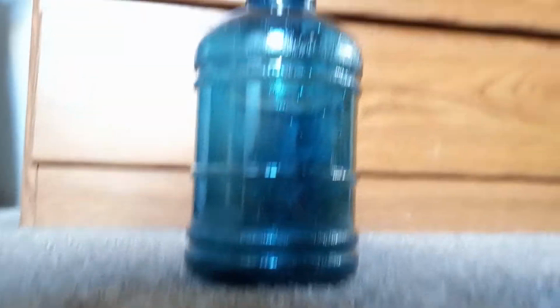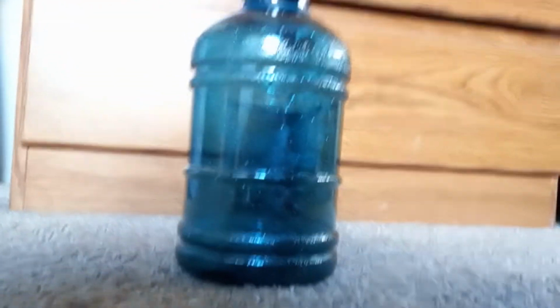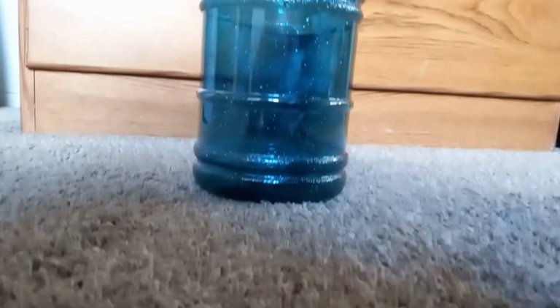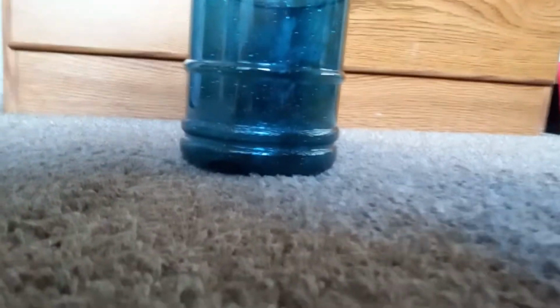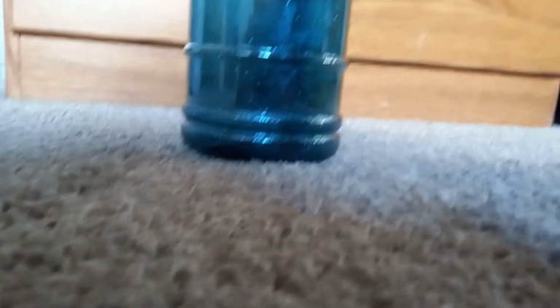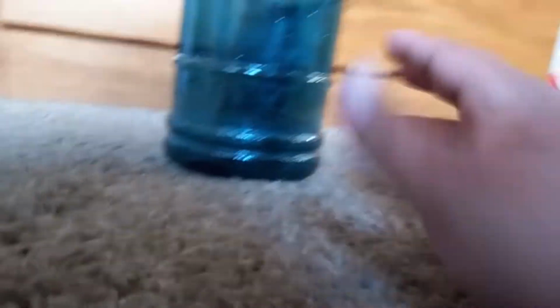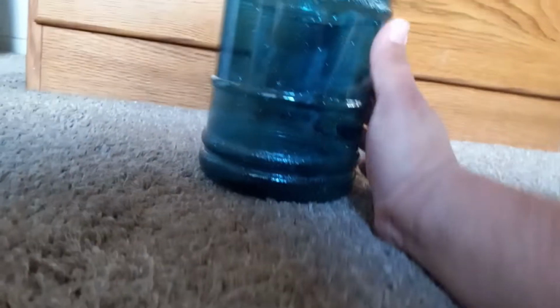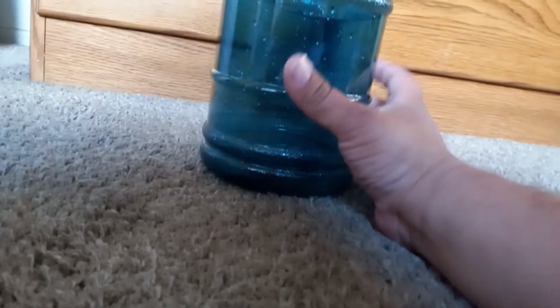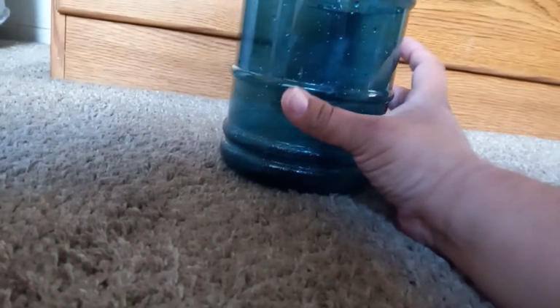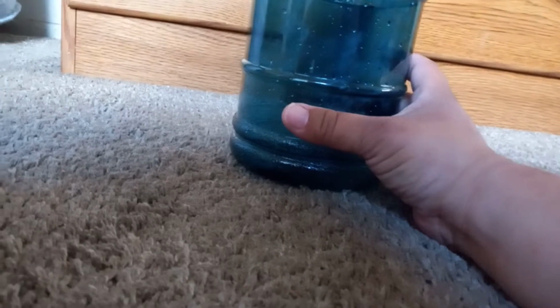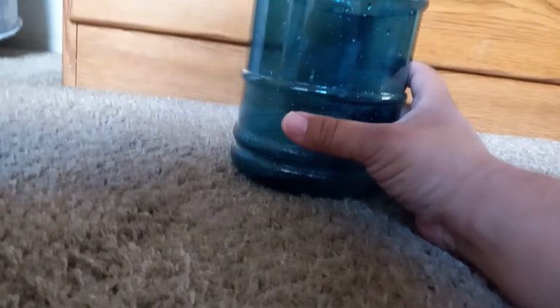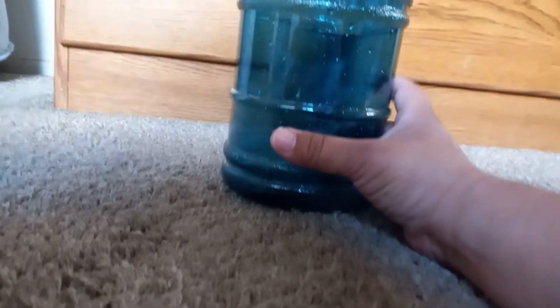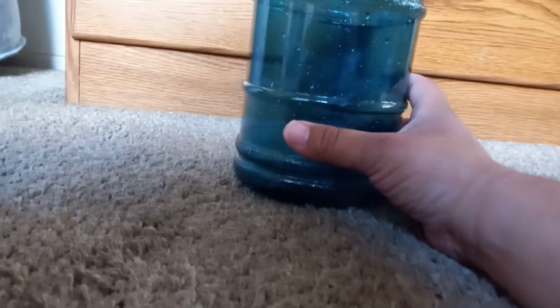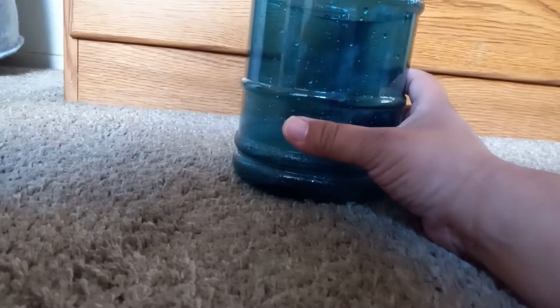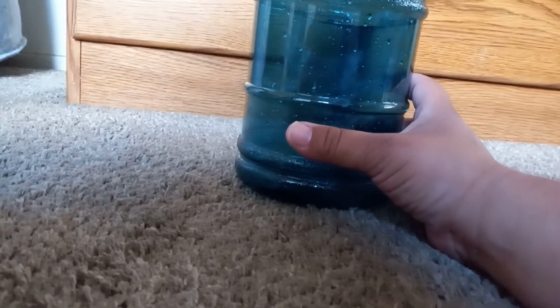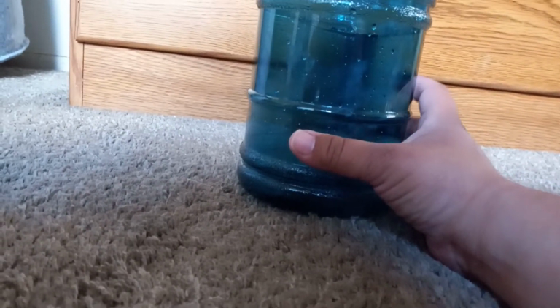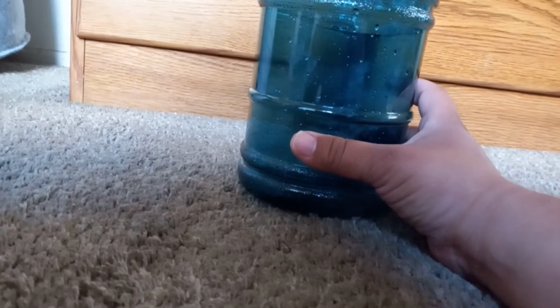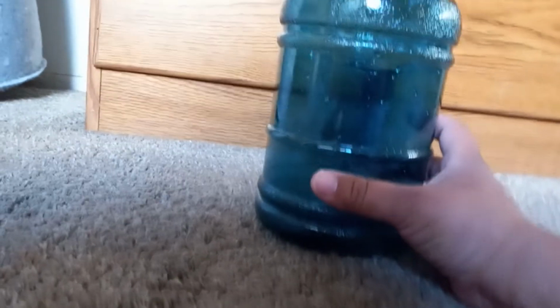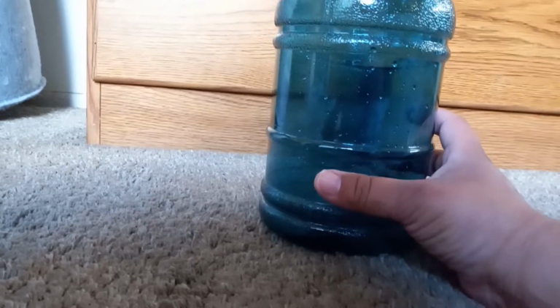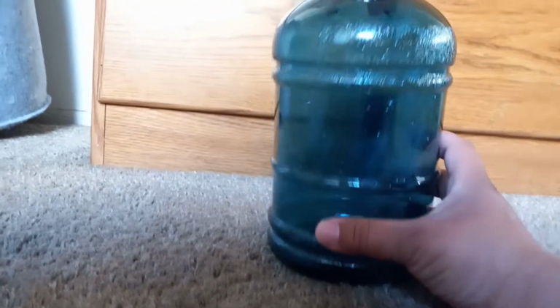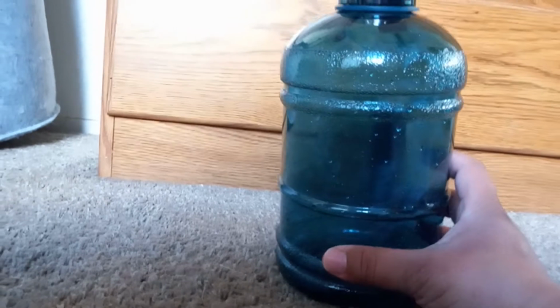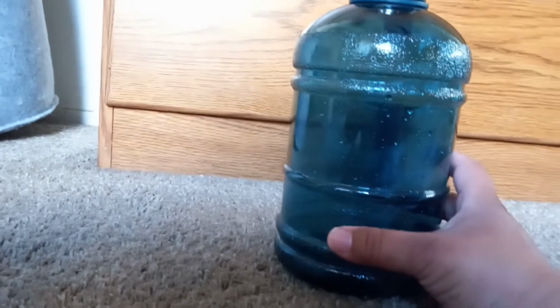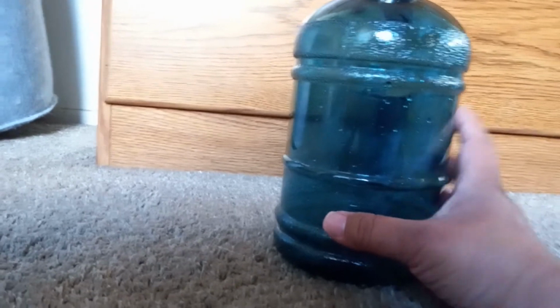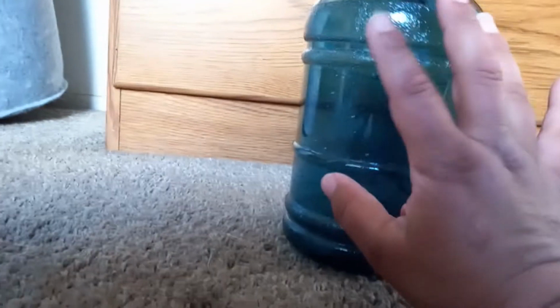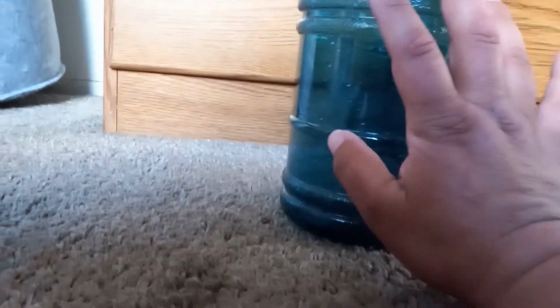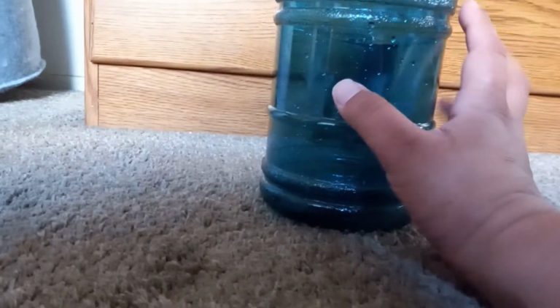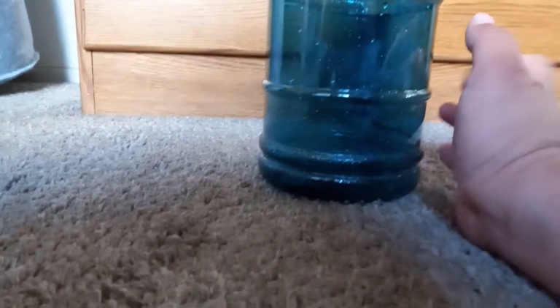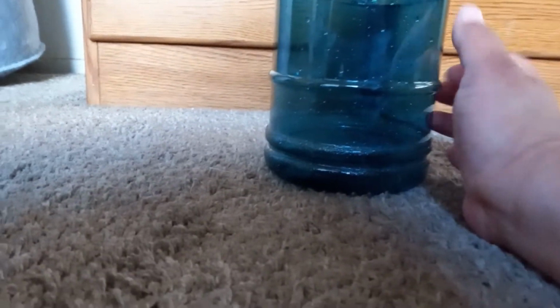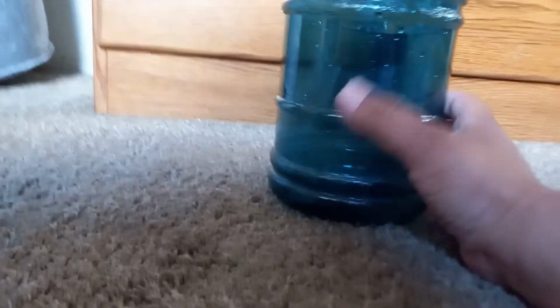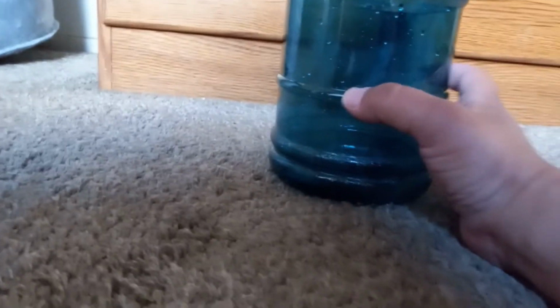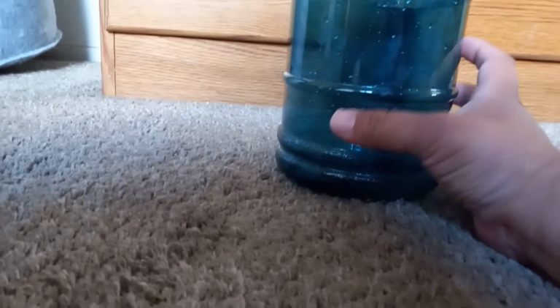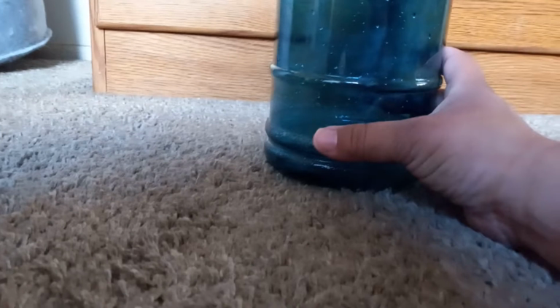What's going on everybody? Hope you guys are doing good on this awesome Monday afternoon. We're going to be doing just a short video on this water bottle. It's a must own.